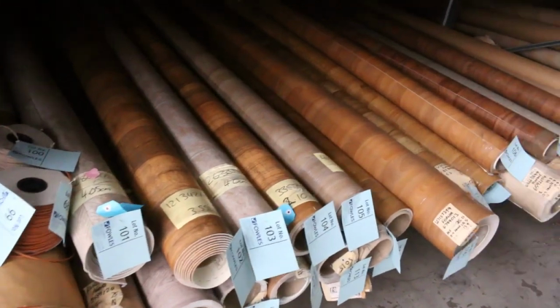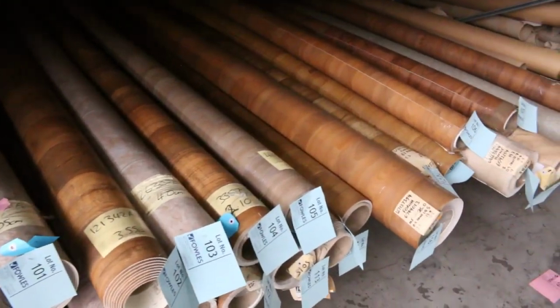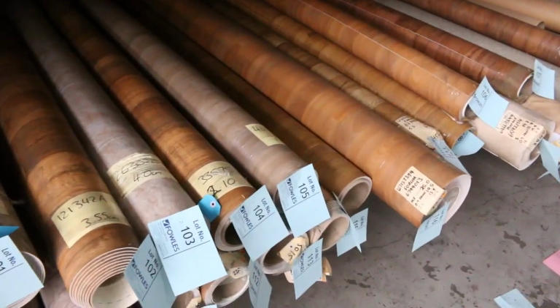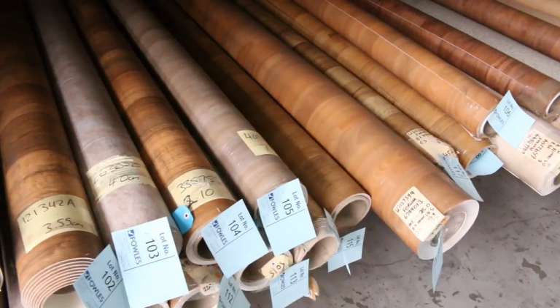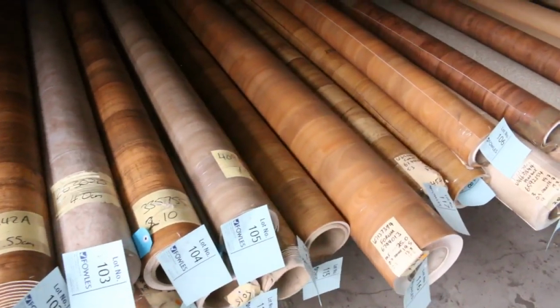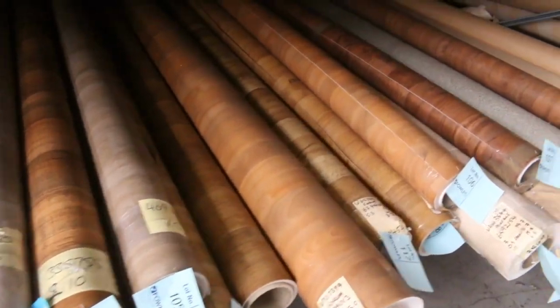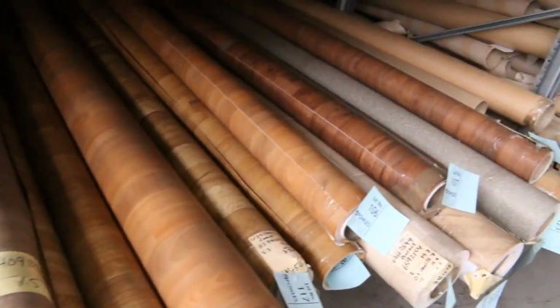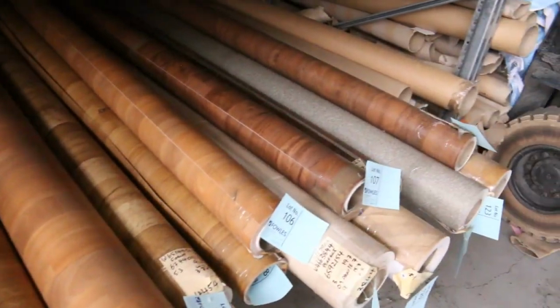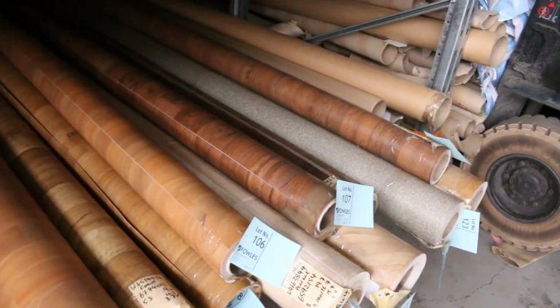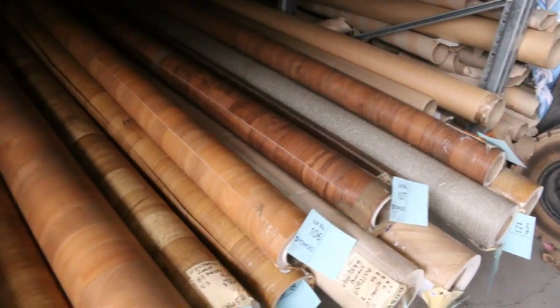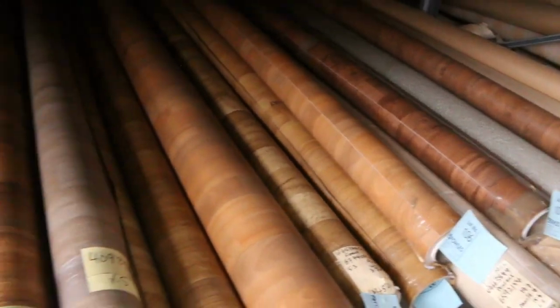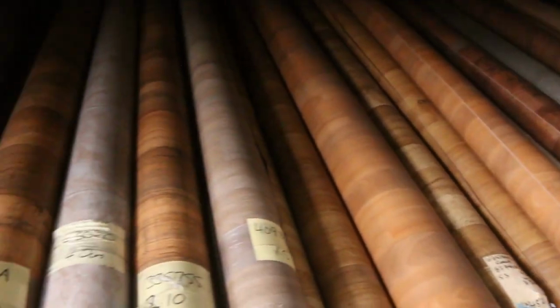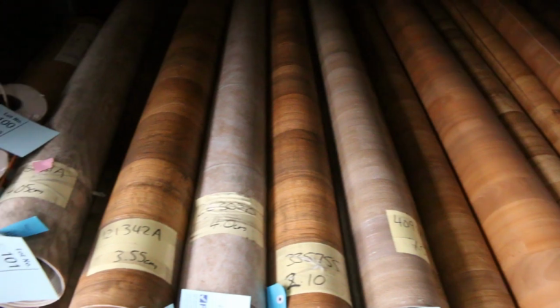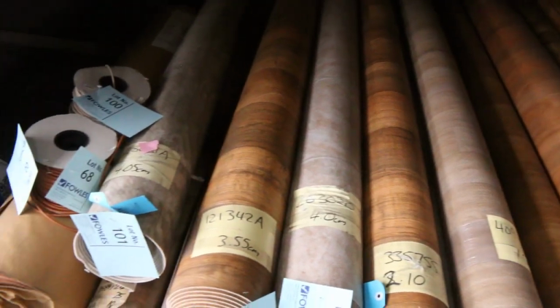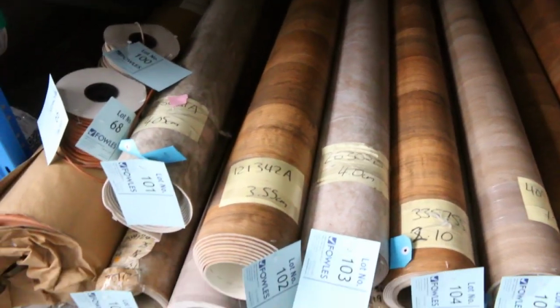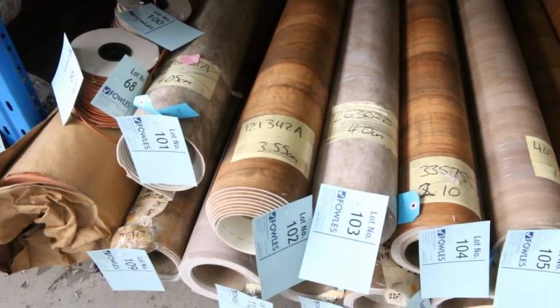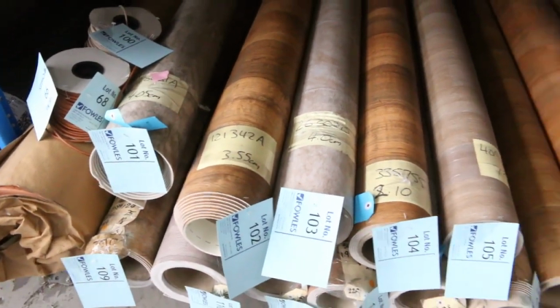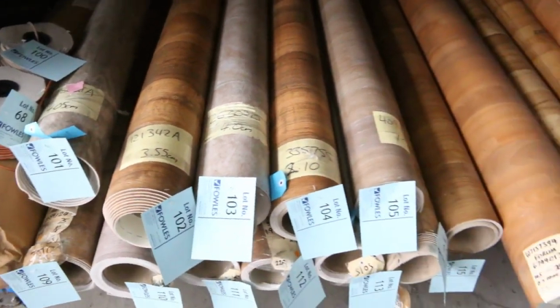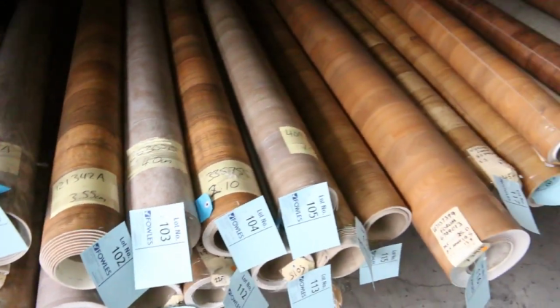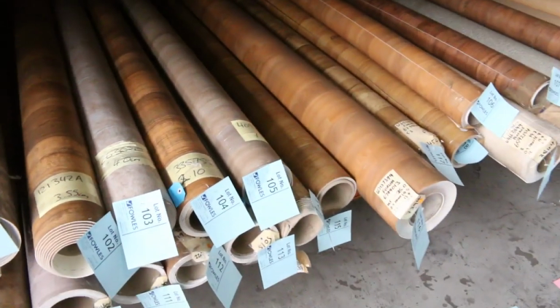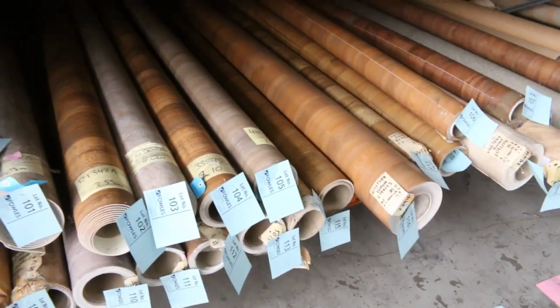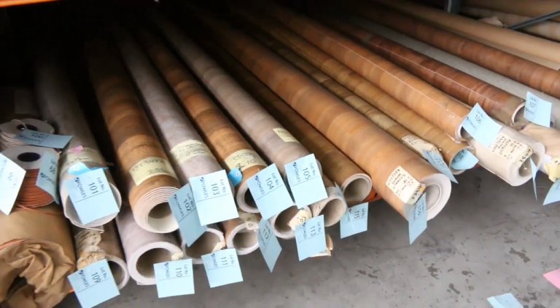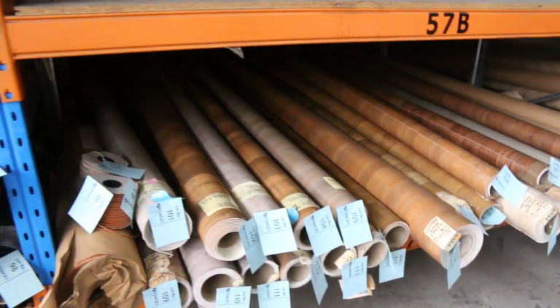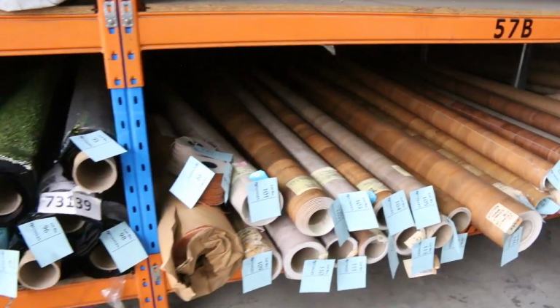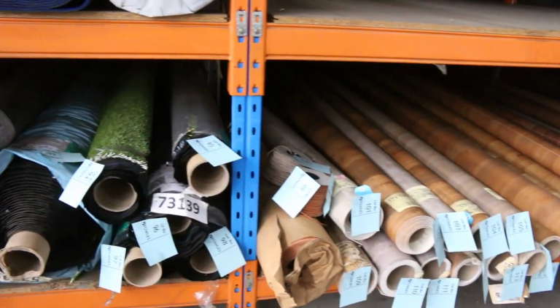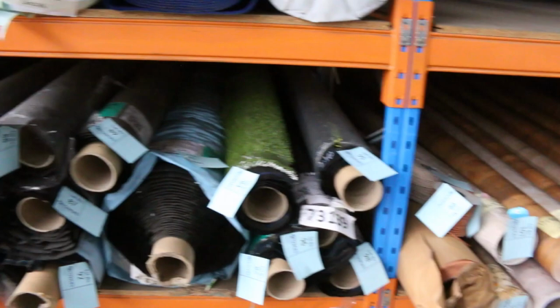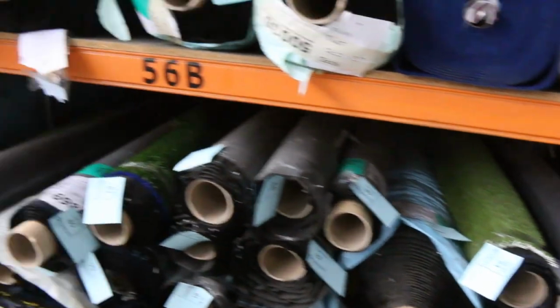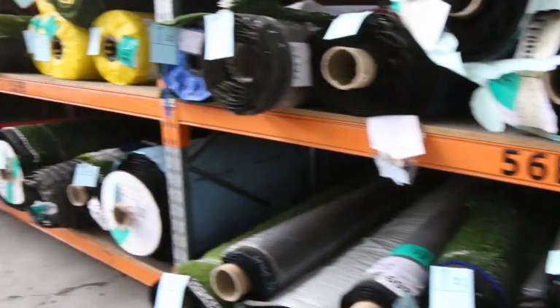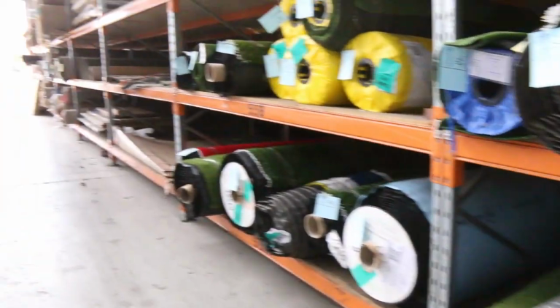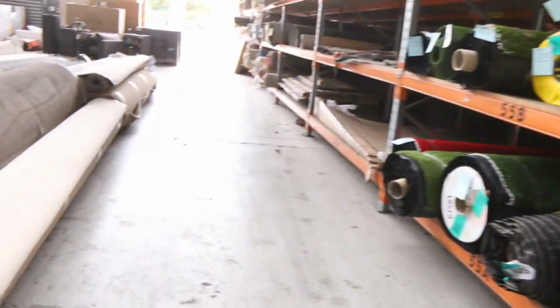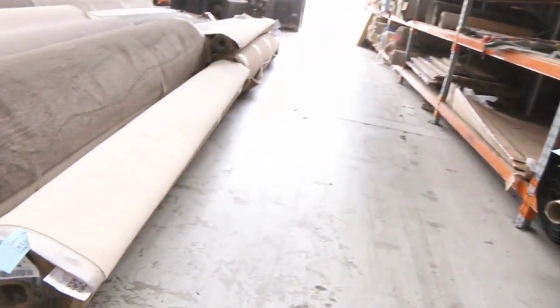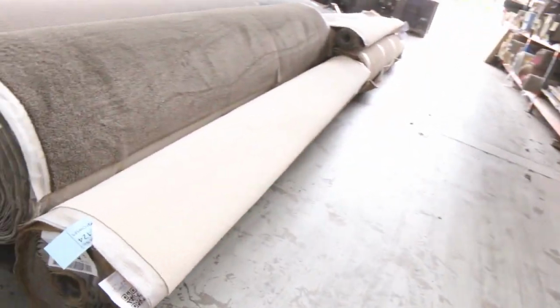And vinyl — how about these offcuts of vinyl? Lots of timber designs in the vinyl, all generally around 3 to 6 metres. $25 a linear metre — it's all 4 metre wide, normally retails around about $60 or $70, so for $25 you're going to get a bargain.